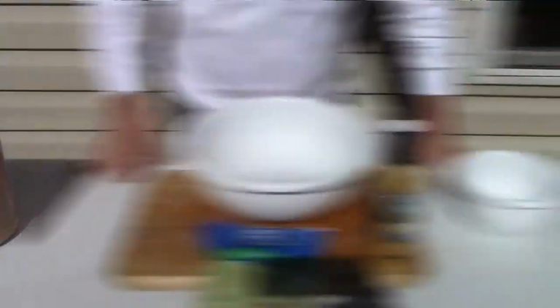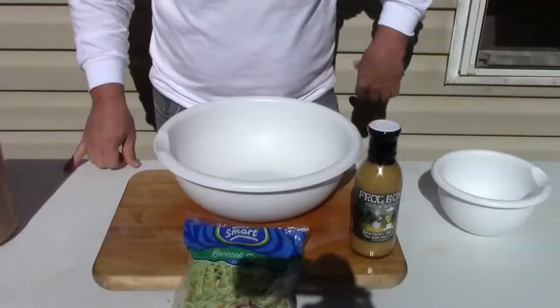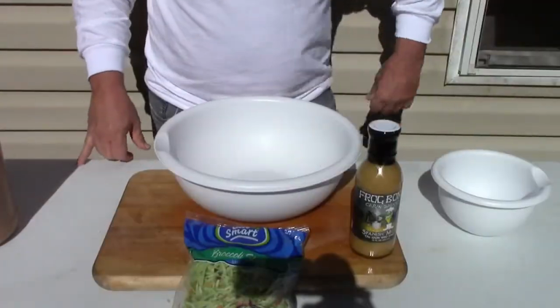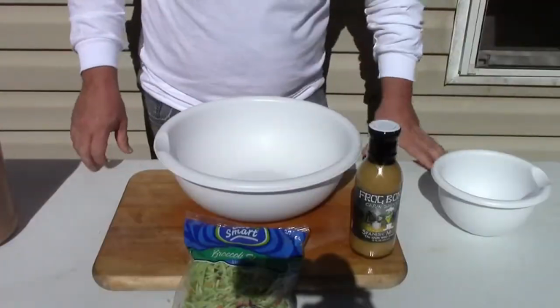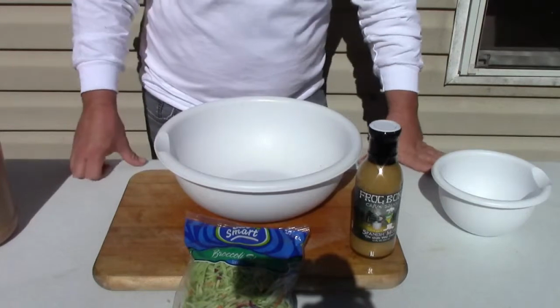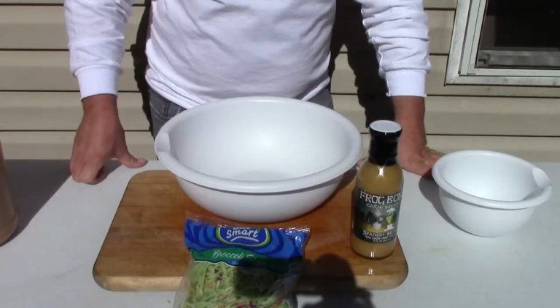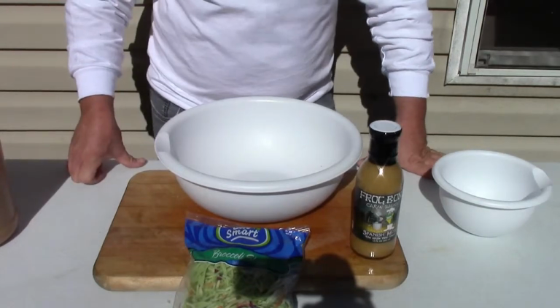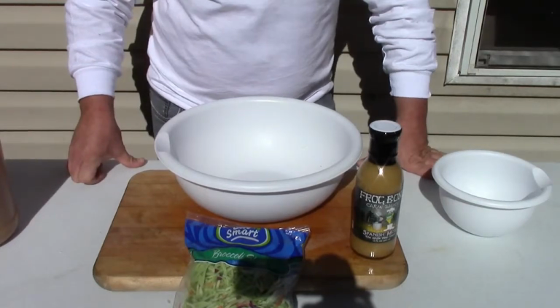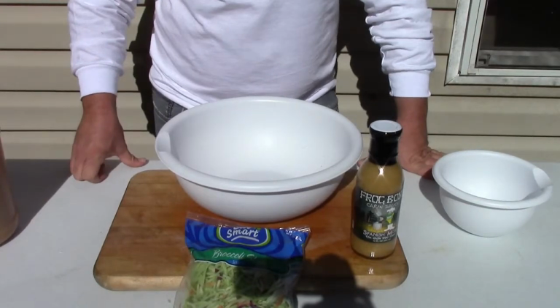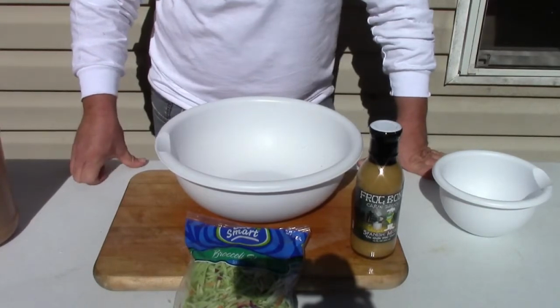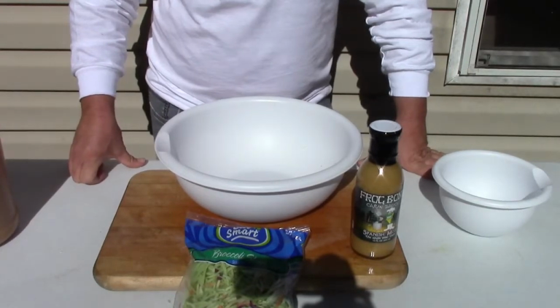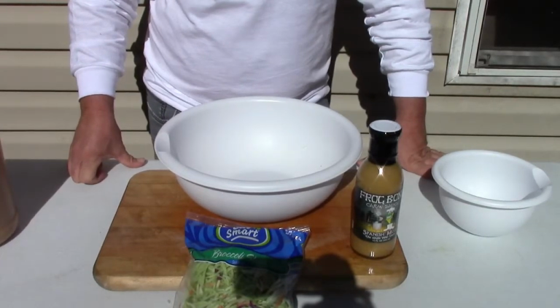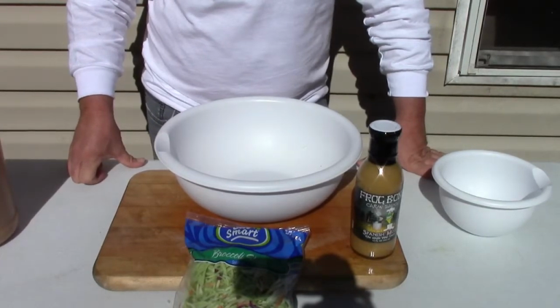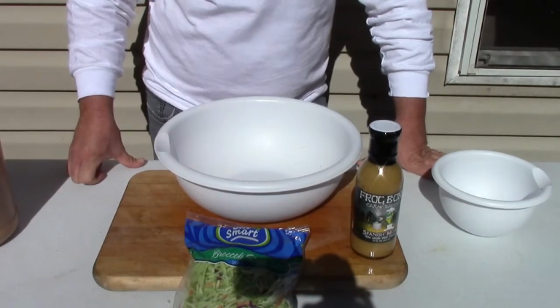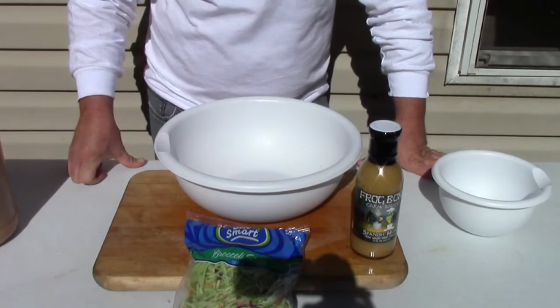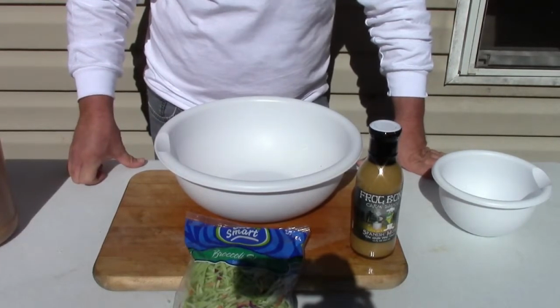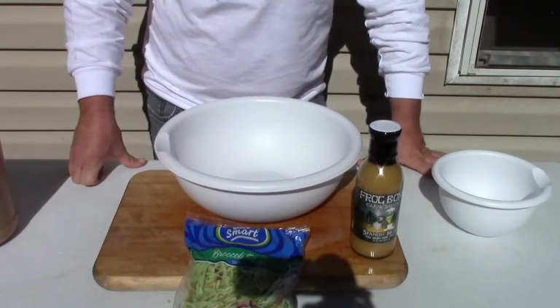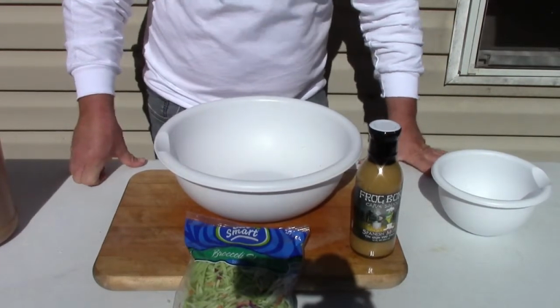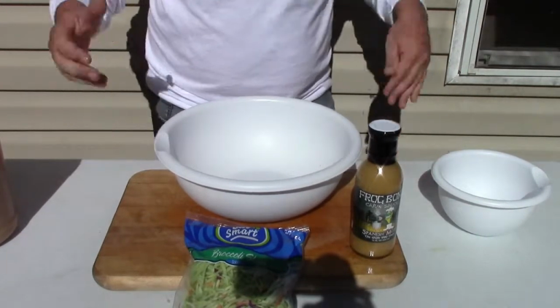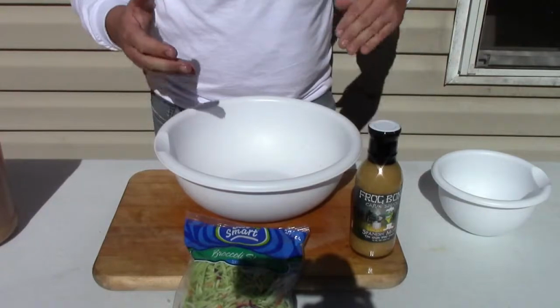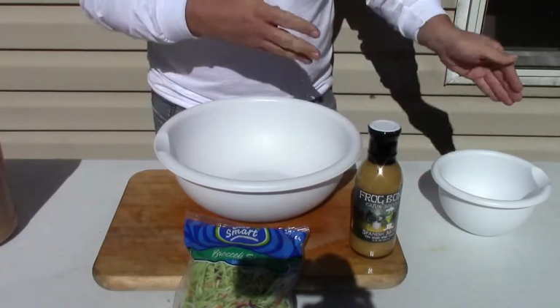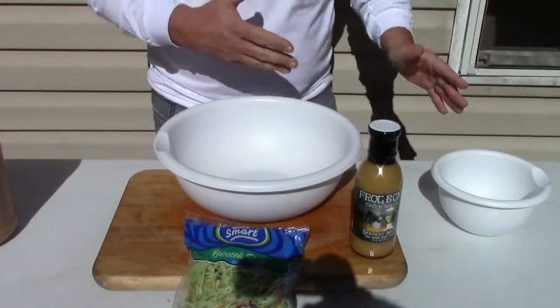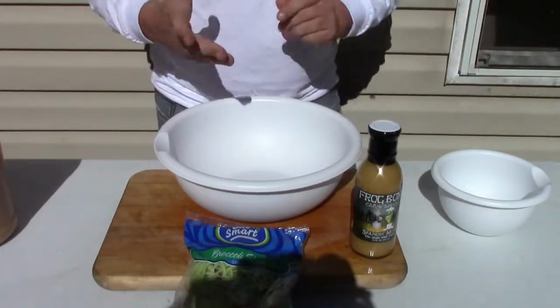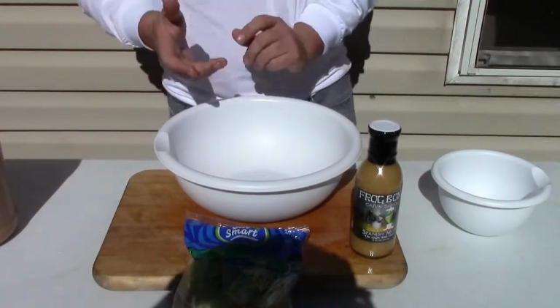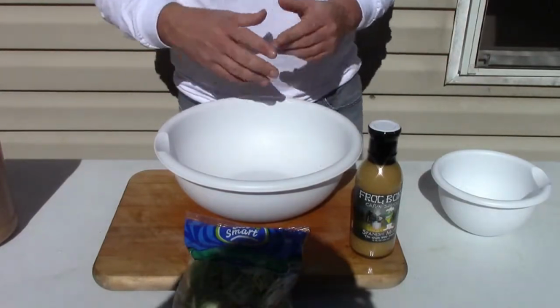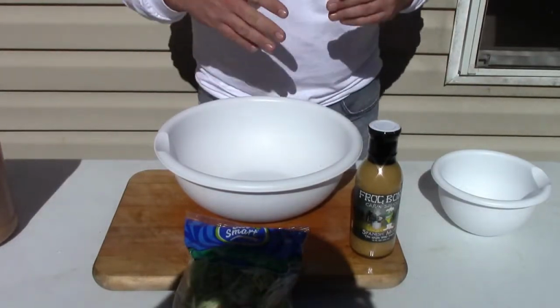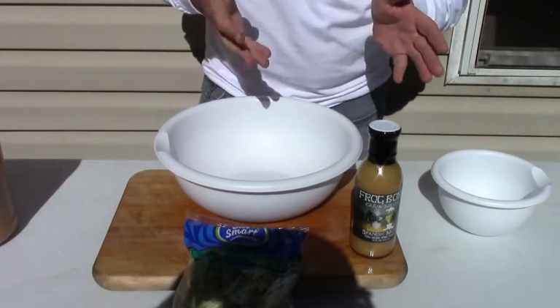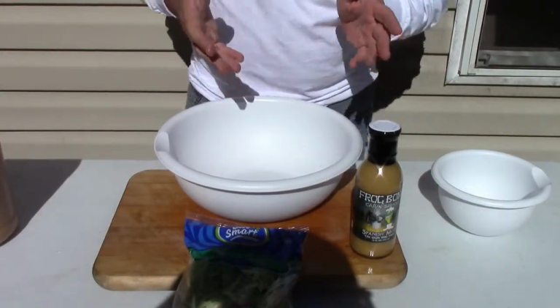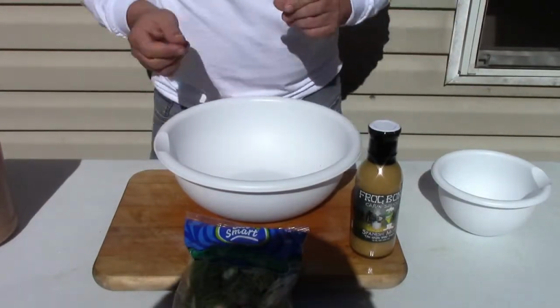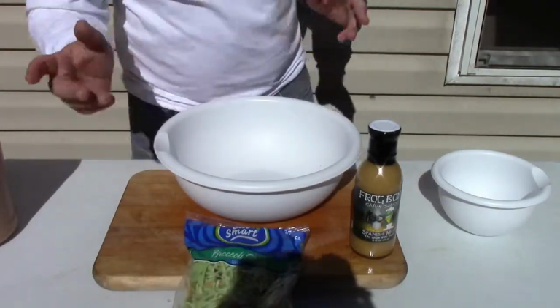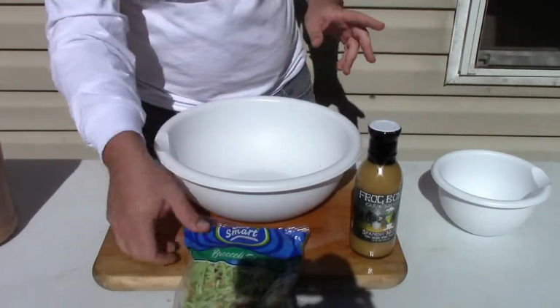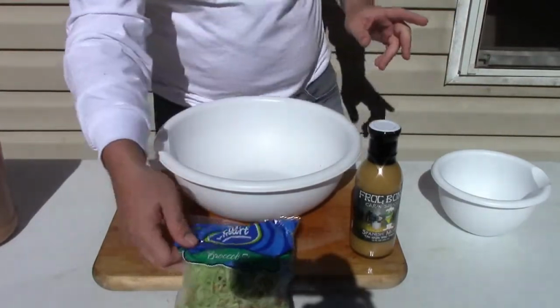All right, welcome to our second dish for our Super Bowl Sunday gathering here. We did the coleslaw on the first one. This is going to be a little different — who likes broccoli slaw? Real simple.